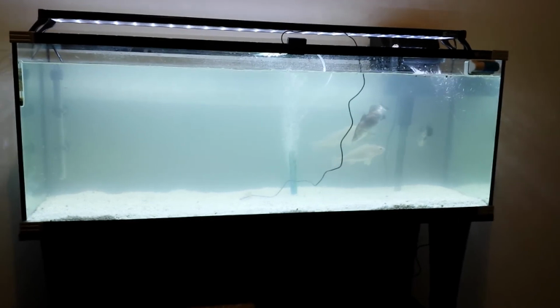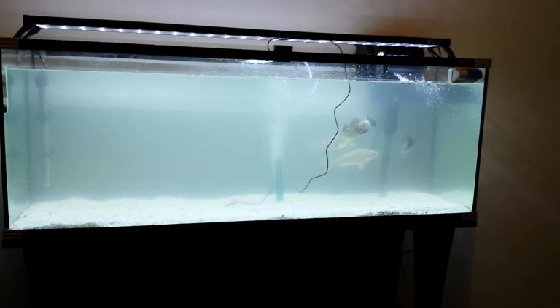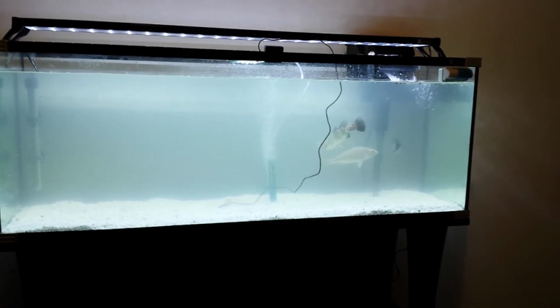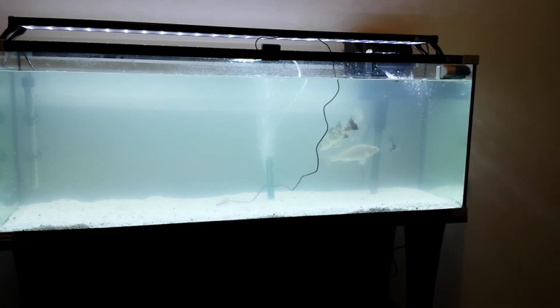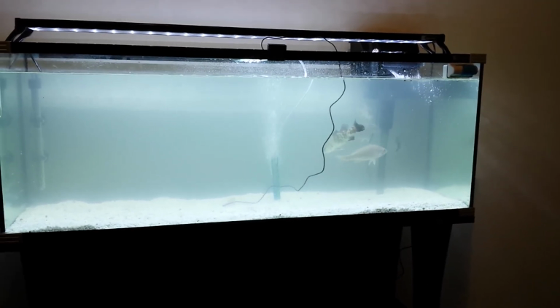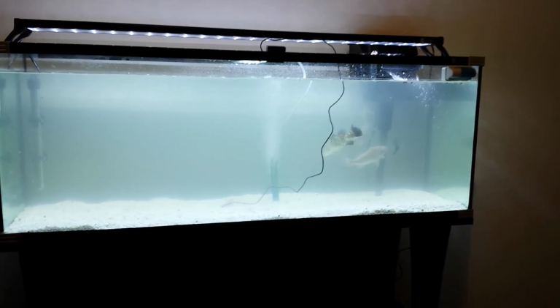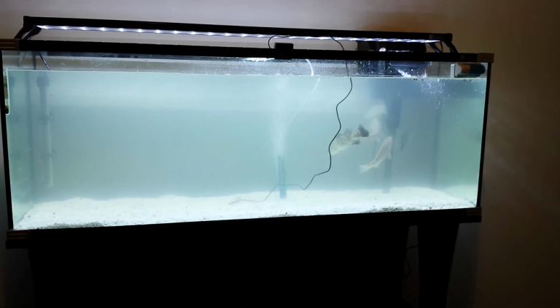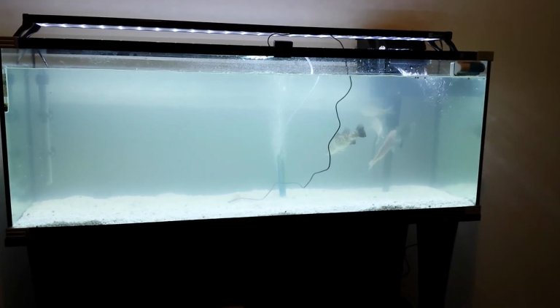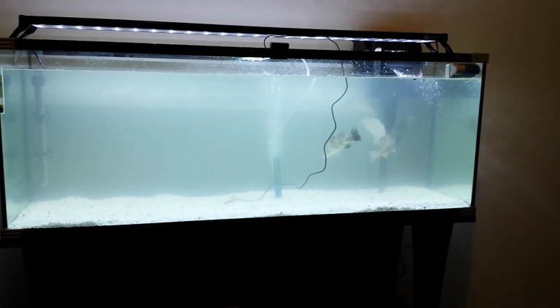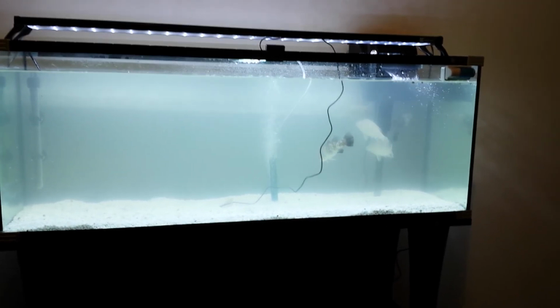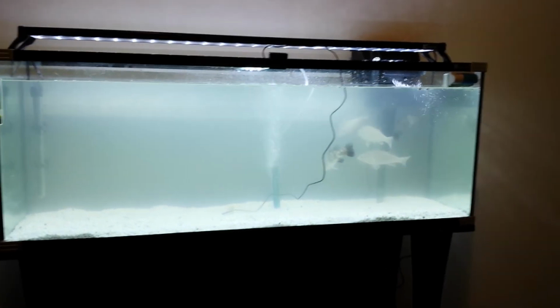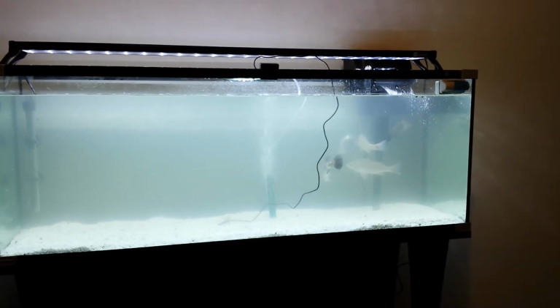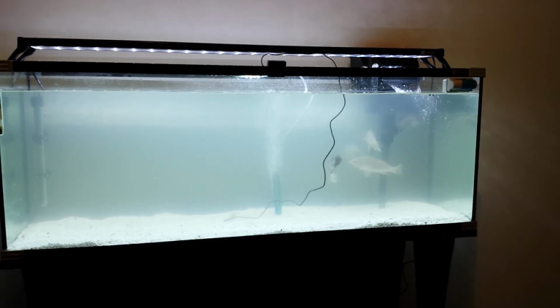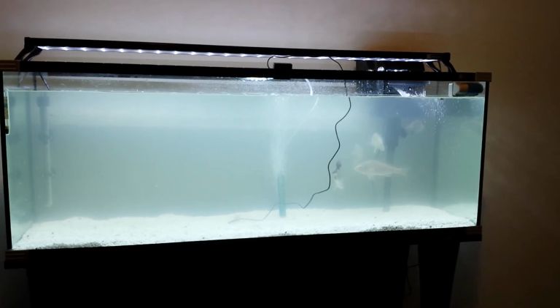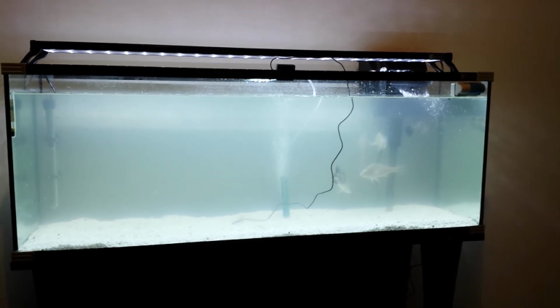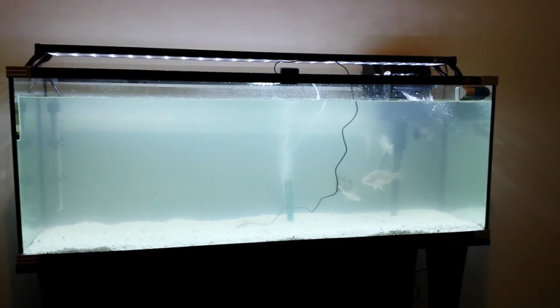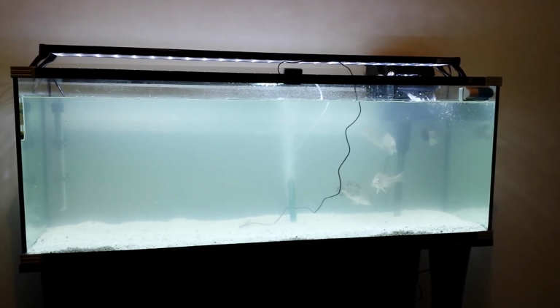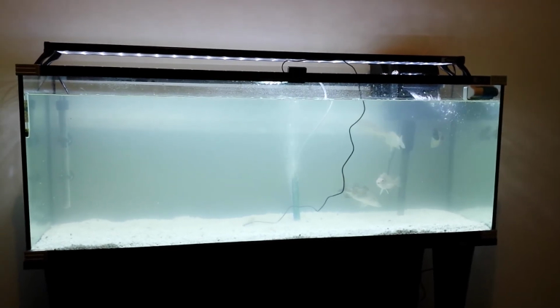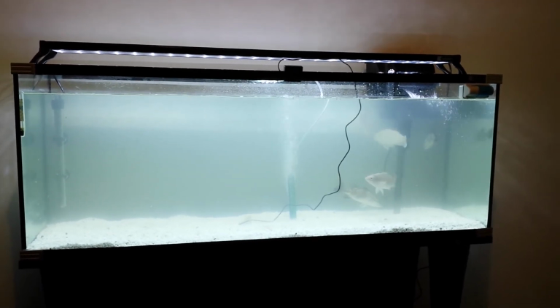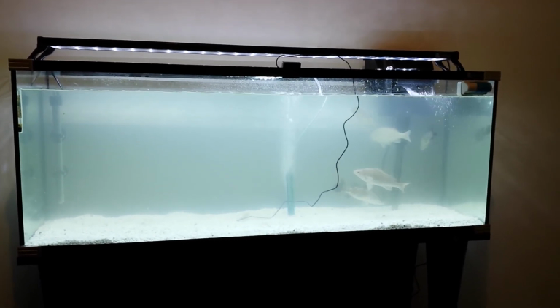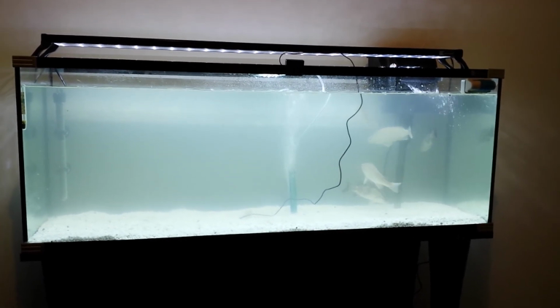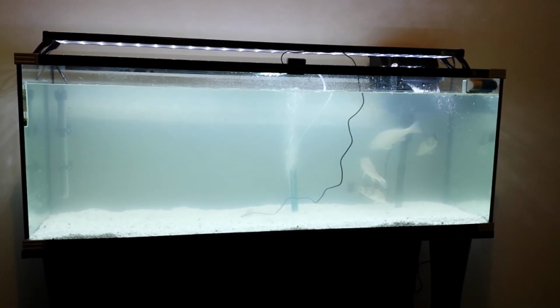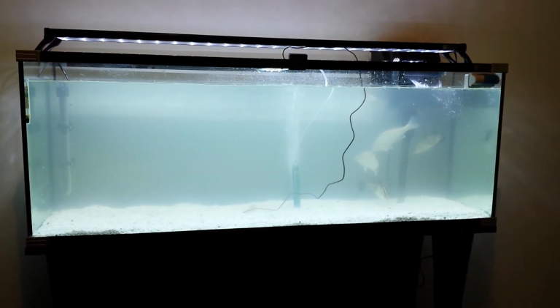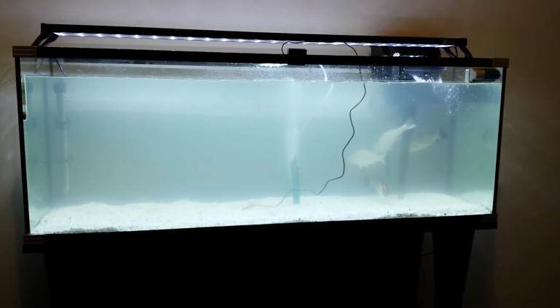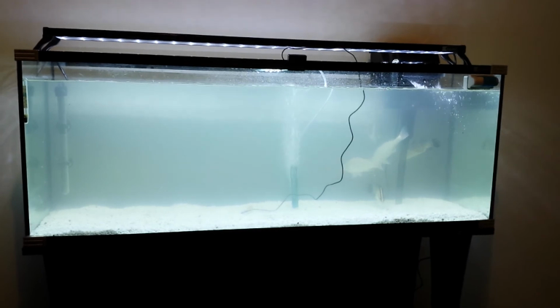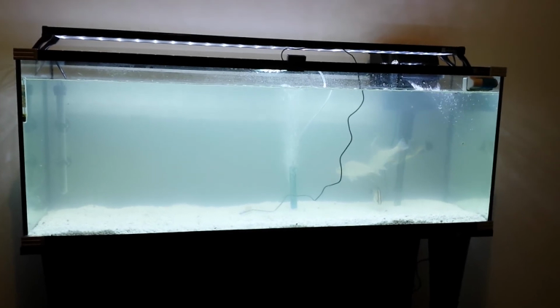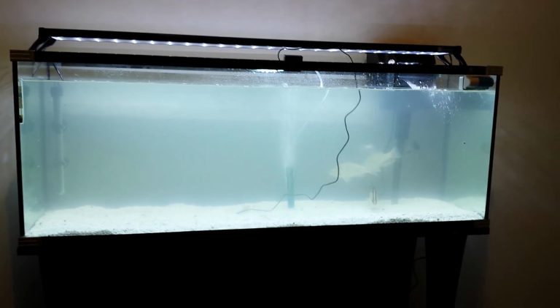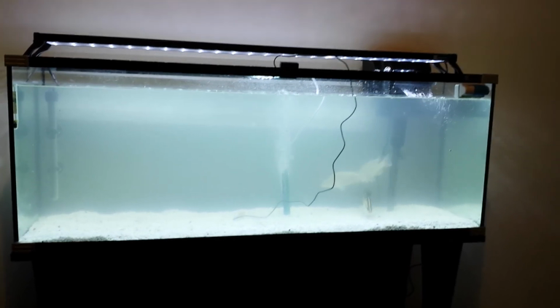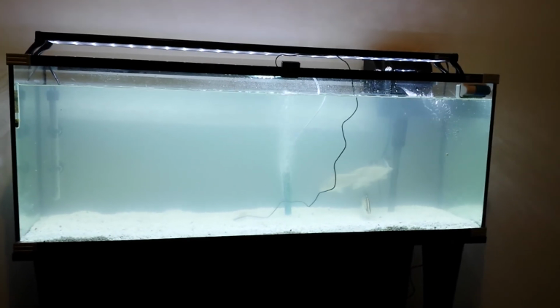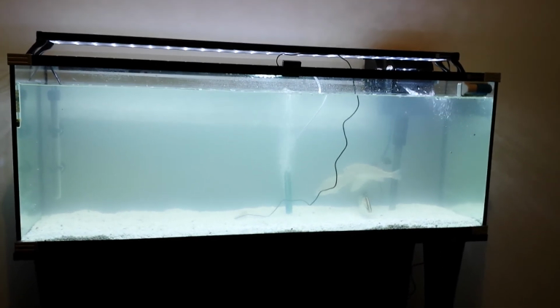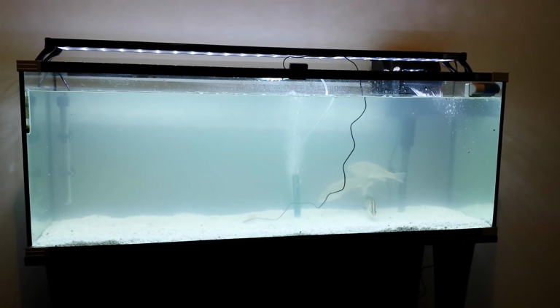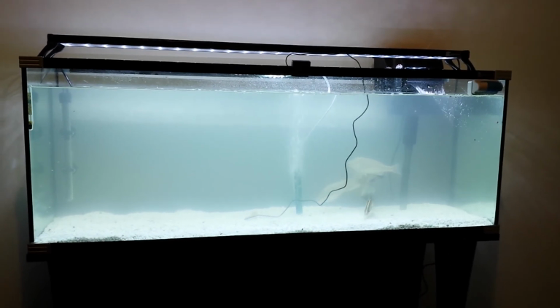This is my idea of IBC aquaponics — bring the fish inside when it's cold and put them outside when it warms up.